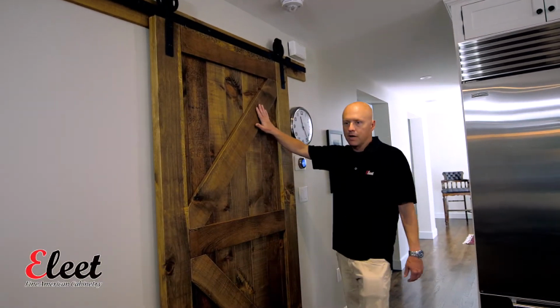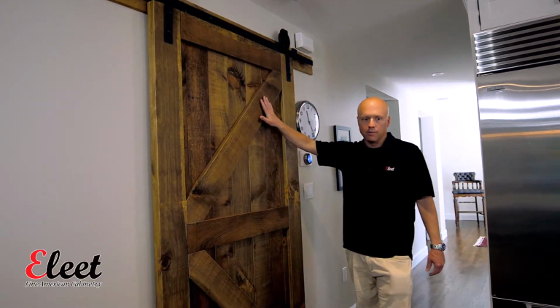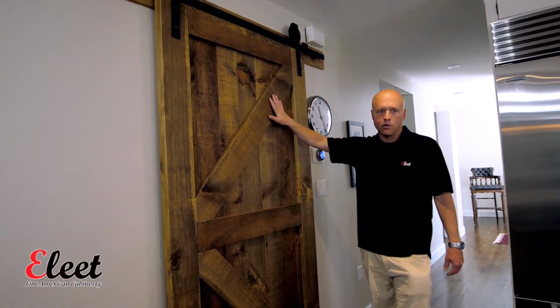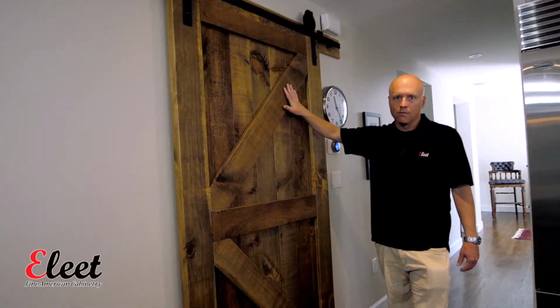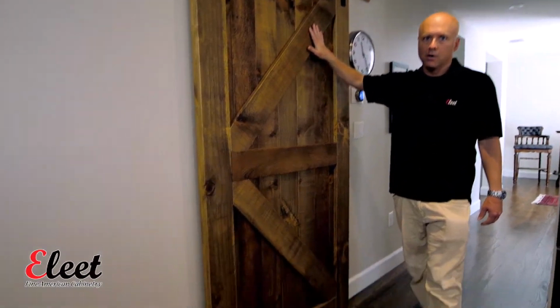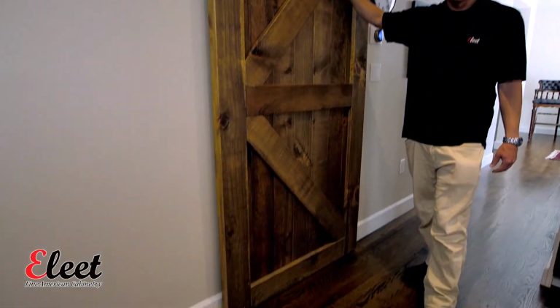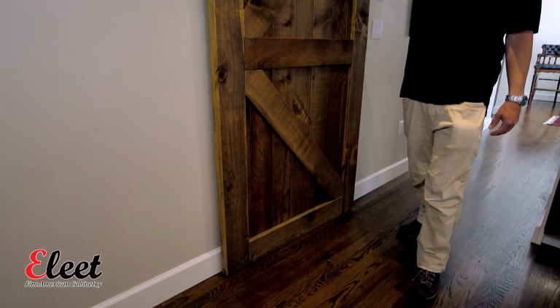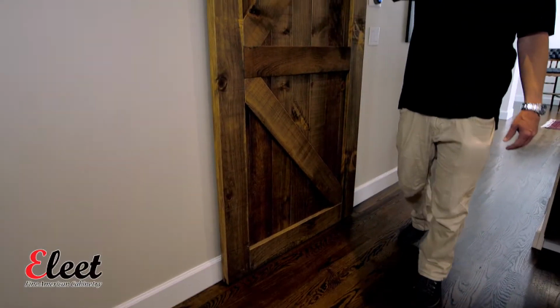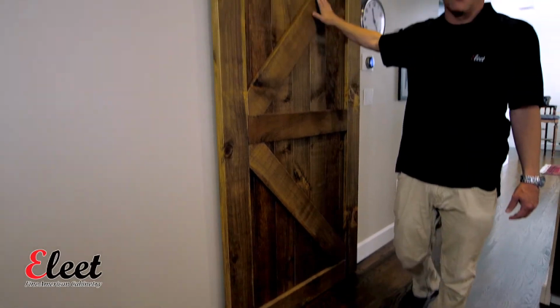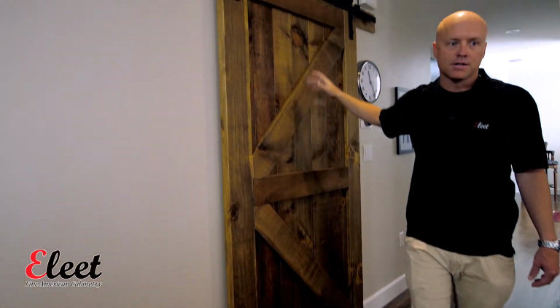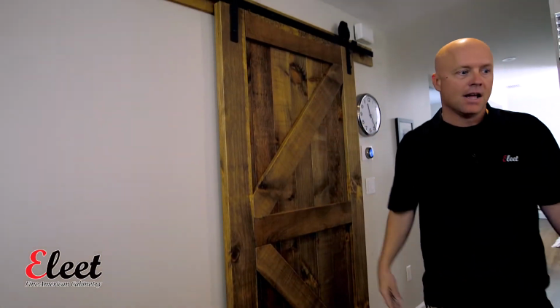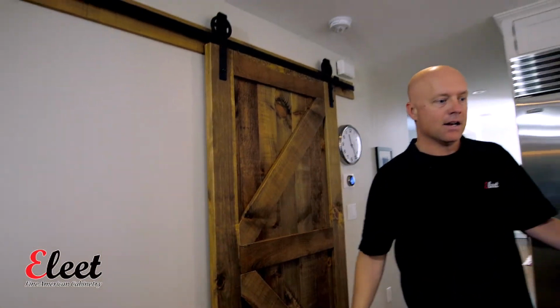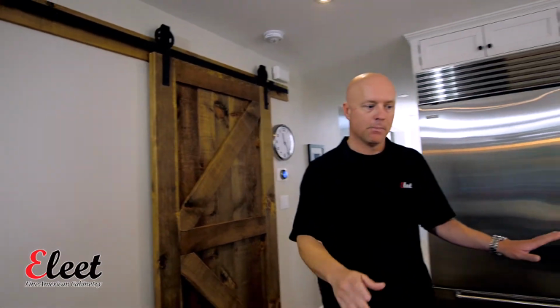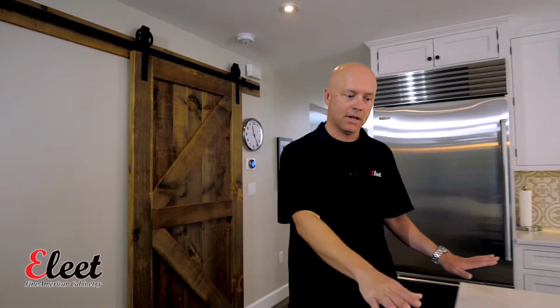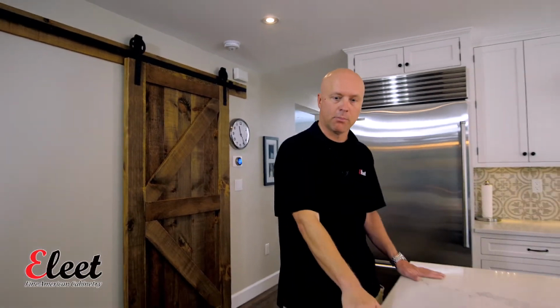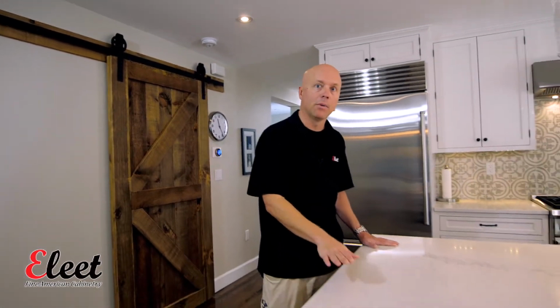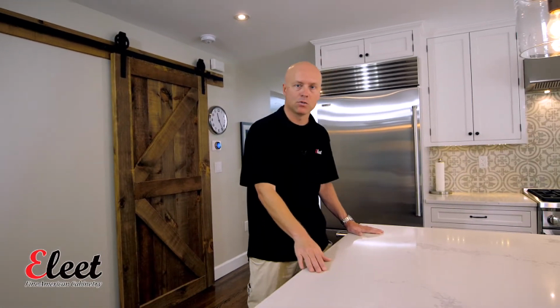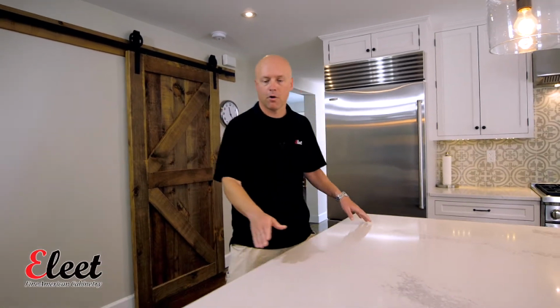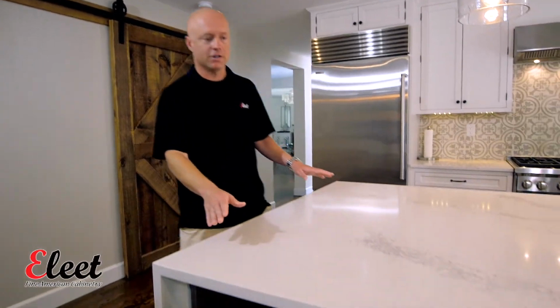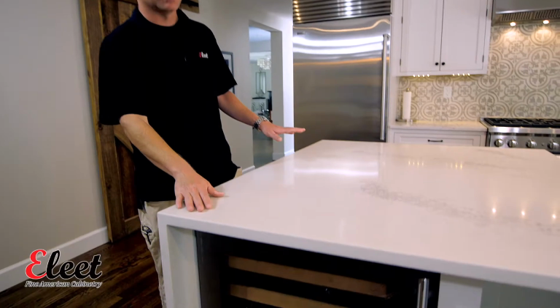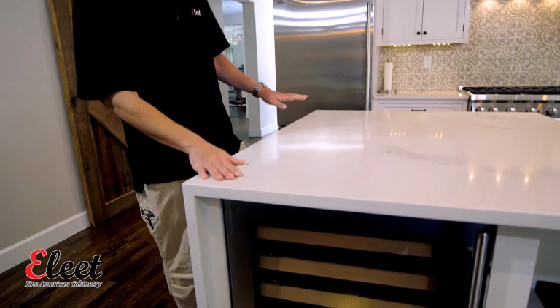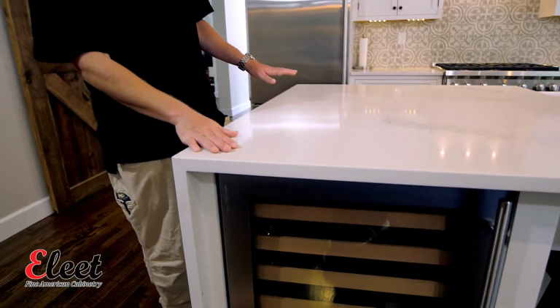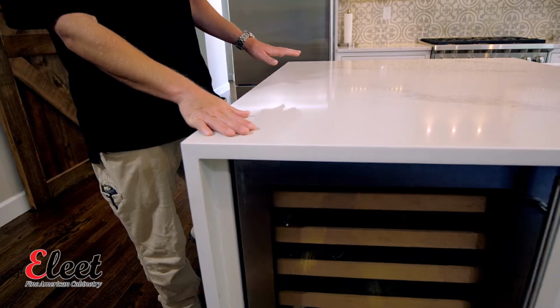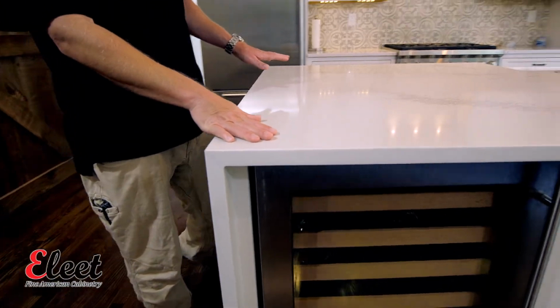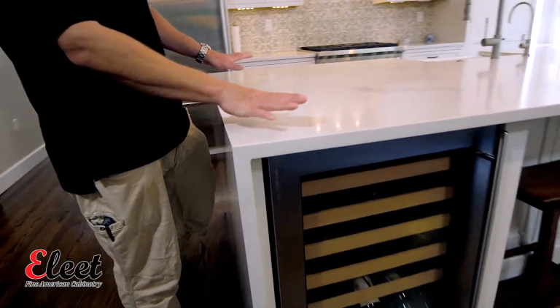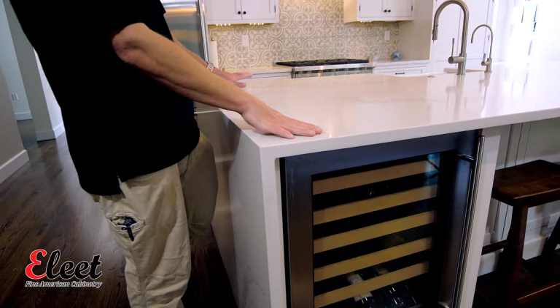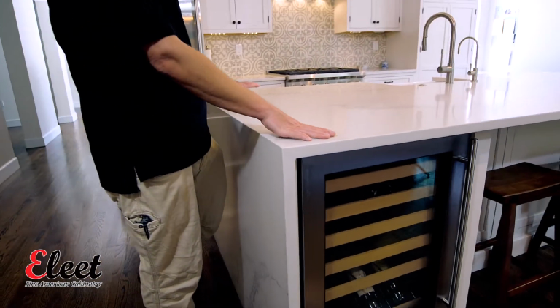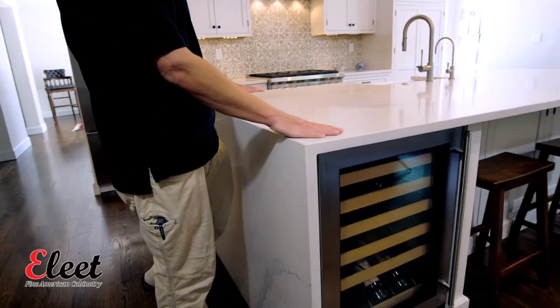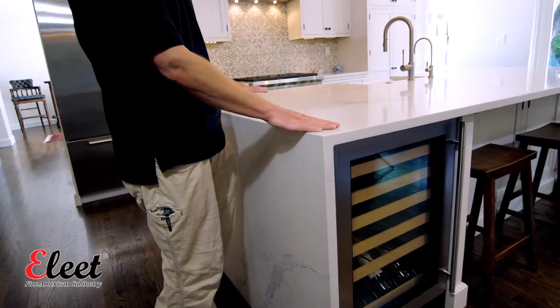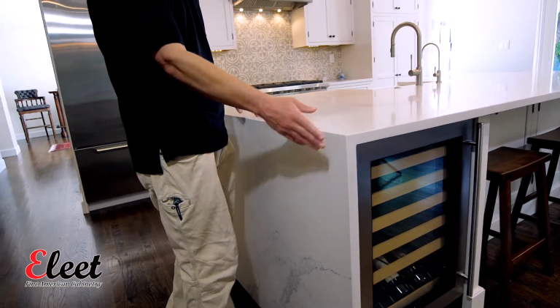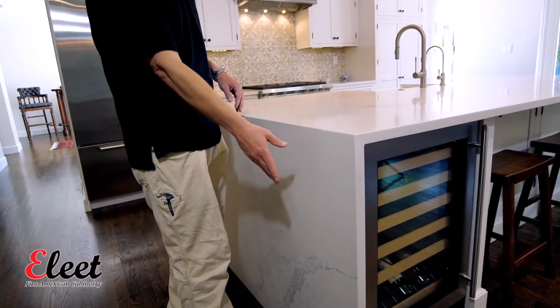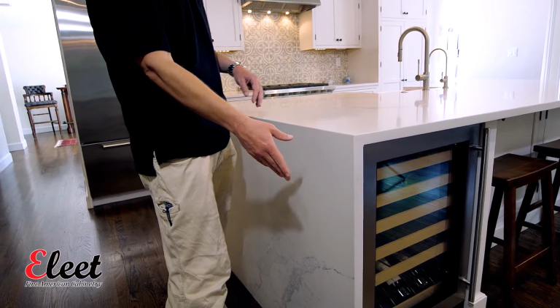You've got this lovely barn door over here, which you would see in a farmhouse, and then a contemporary play — we've got this waterfall edge. This is something you would normally see on a more modern kitchen, so you've got the quartz countertop and then it flows over.